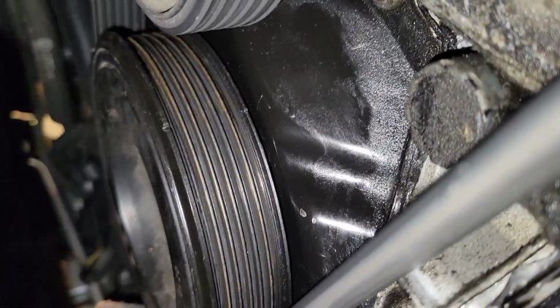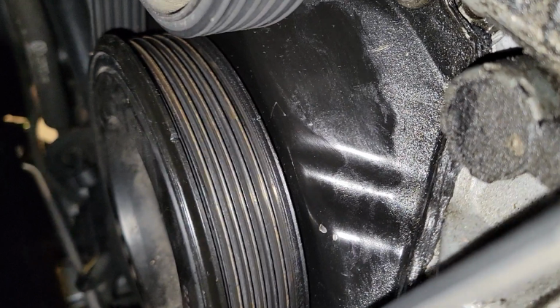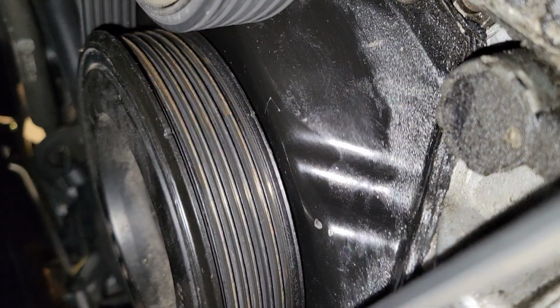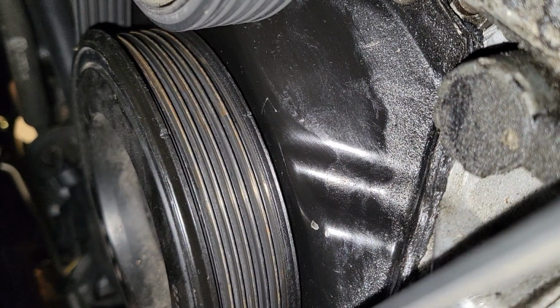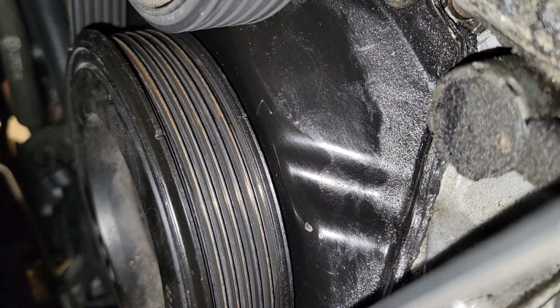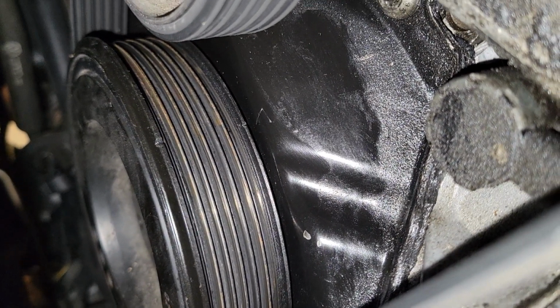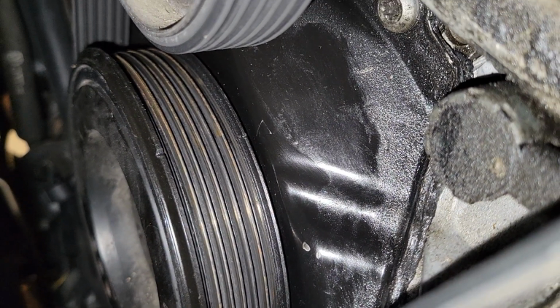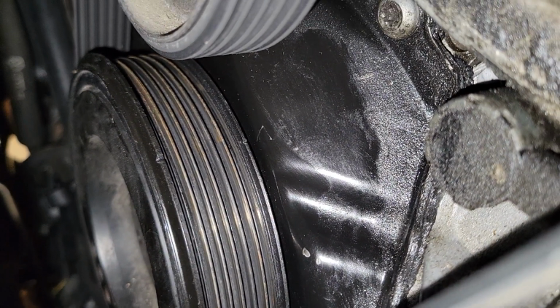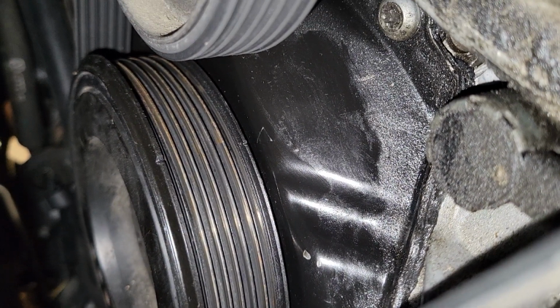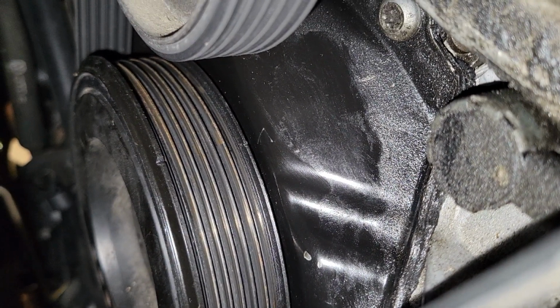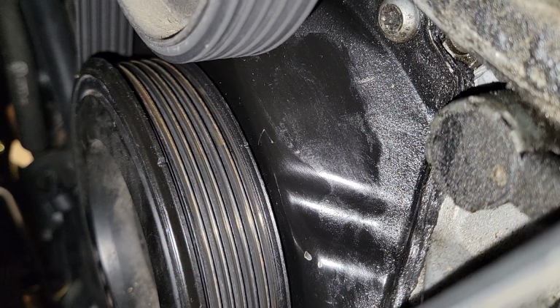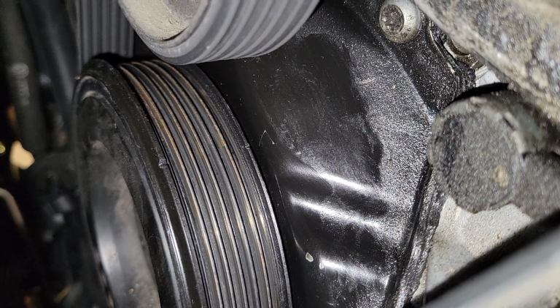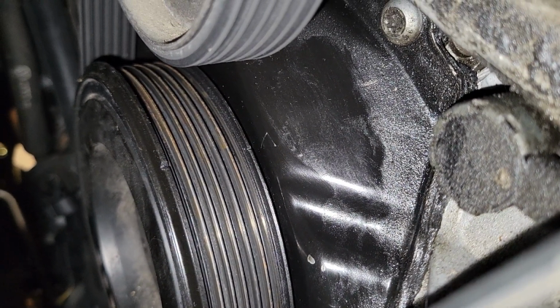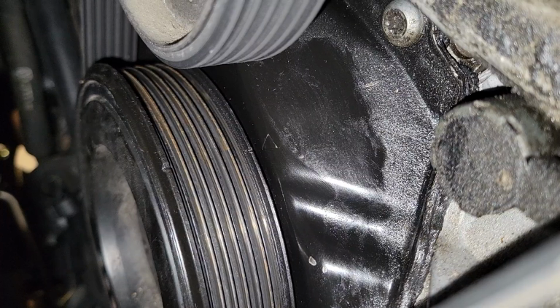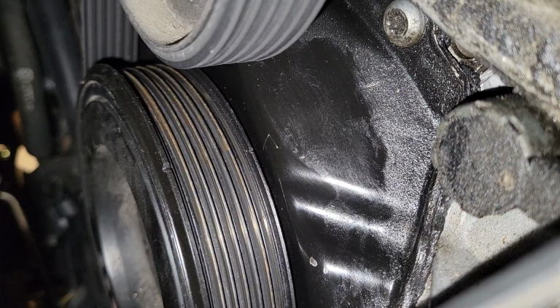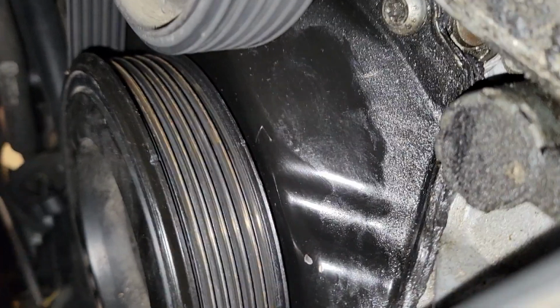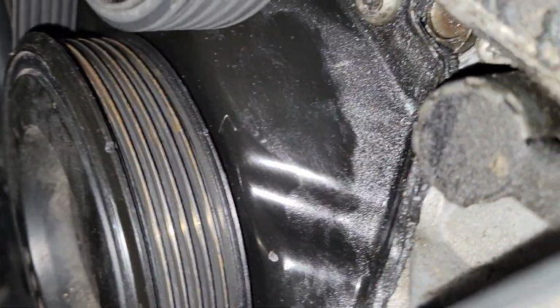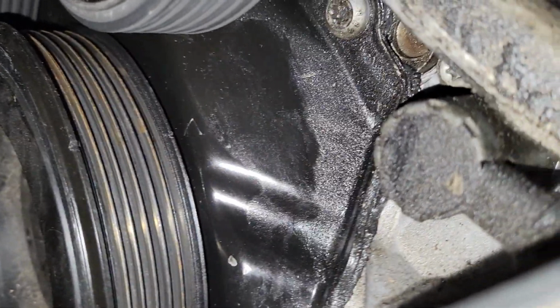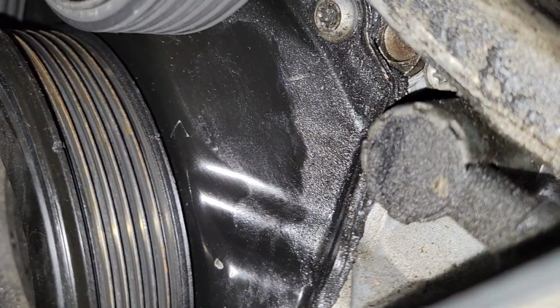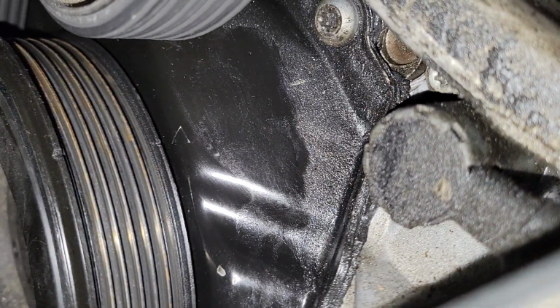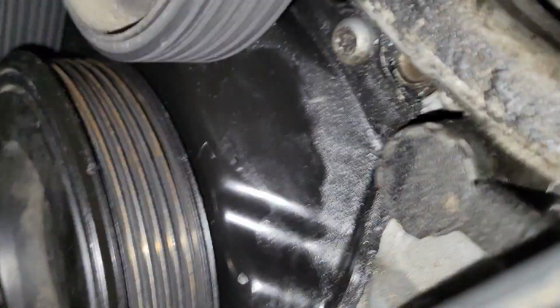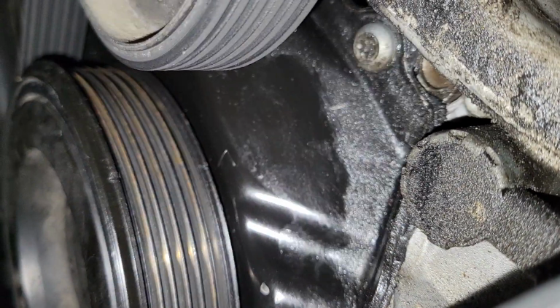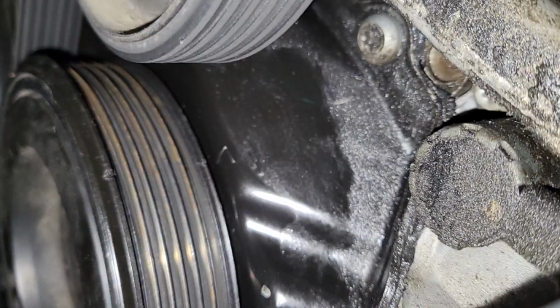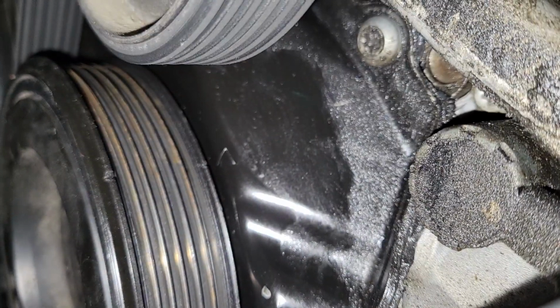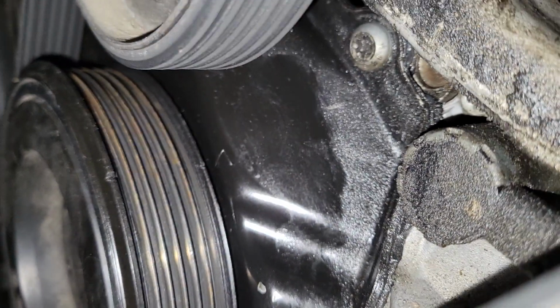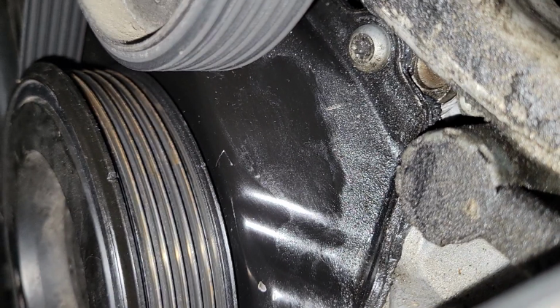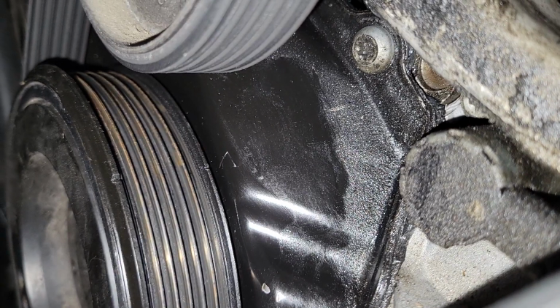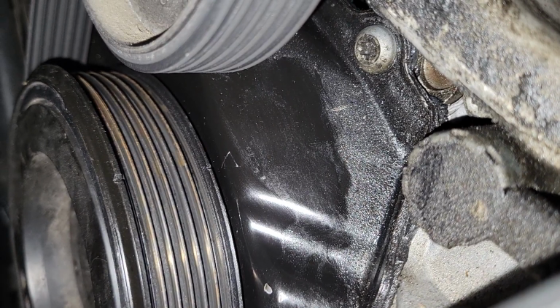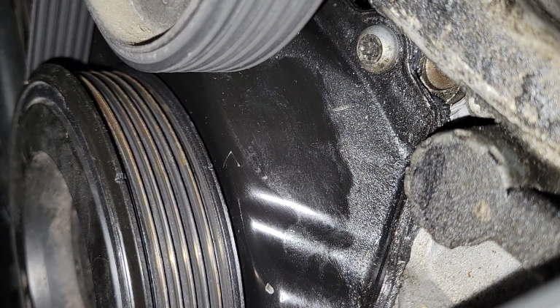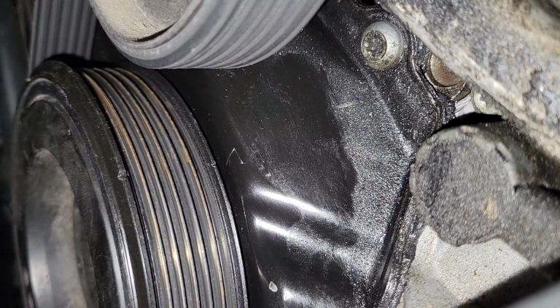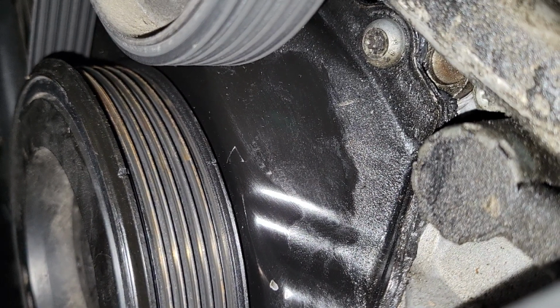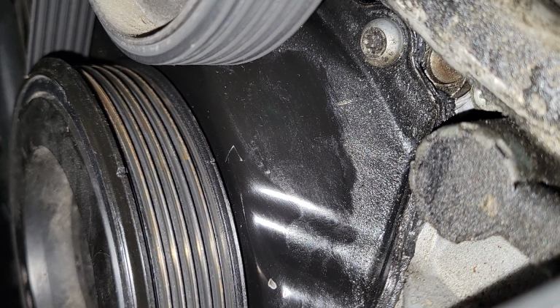Coming down here to turn the crank, you can see the two alignment marks on the crank pulley and faintly see an arrow on the cover. That's what you want lined up for top dead center on the number one piston.